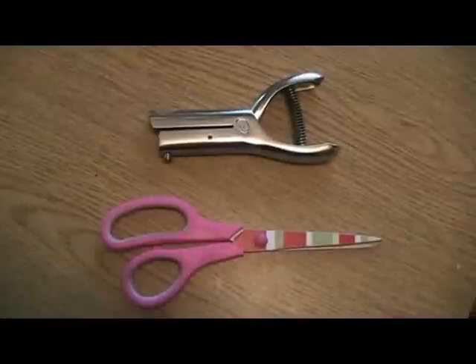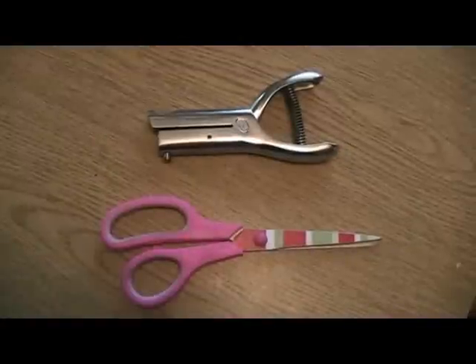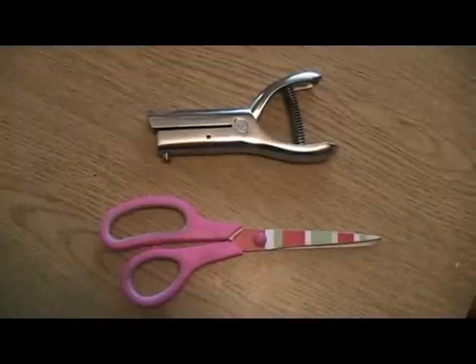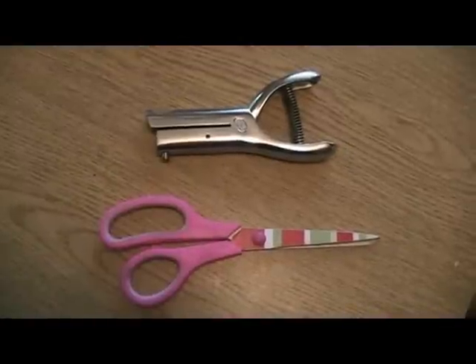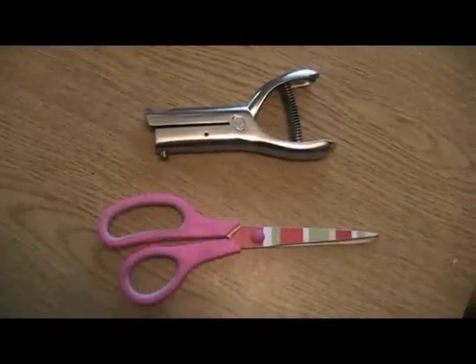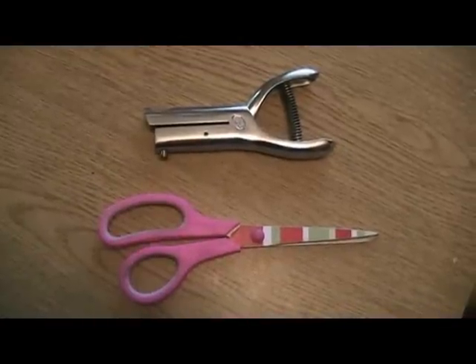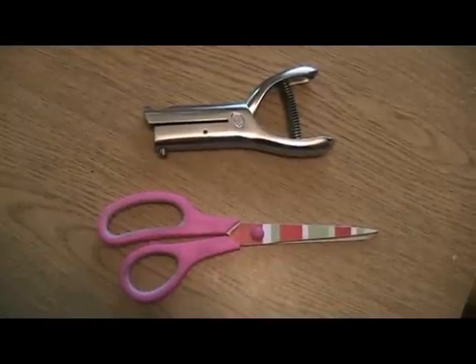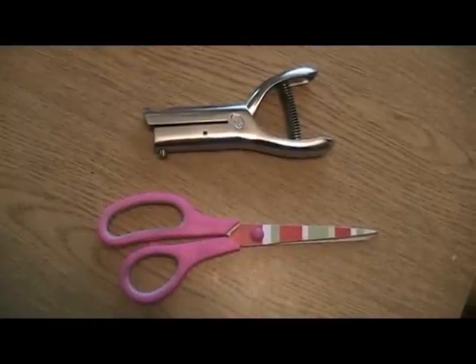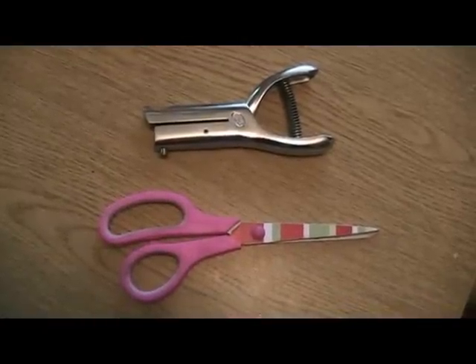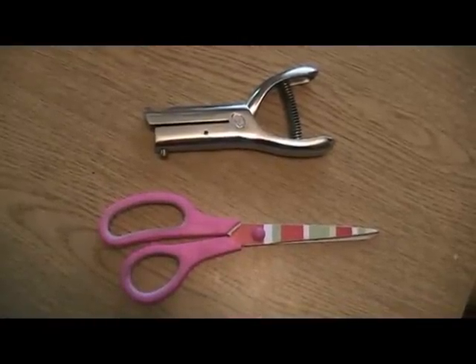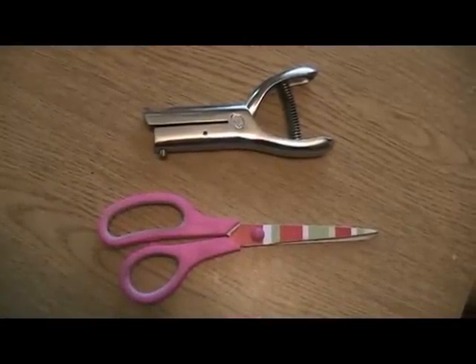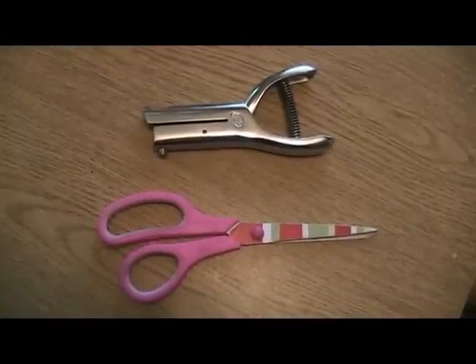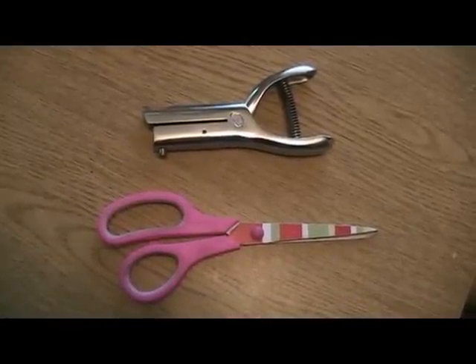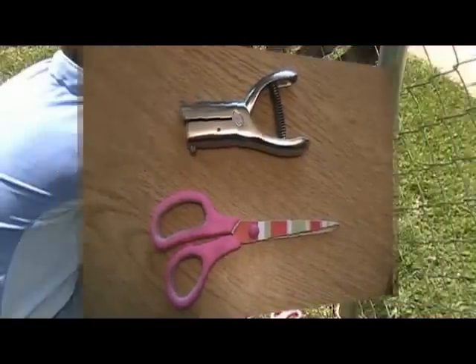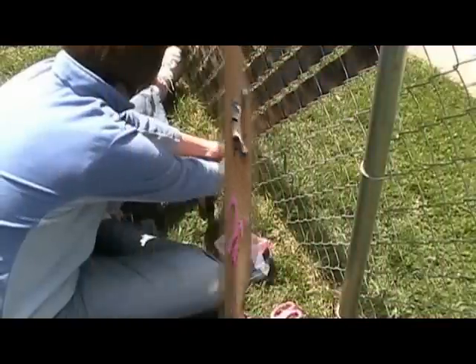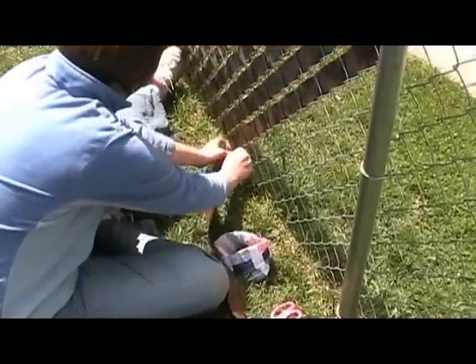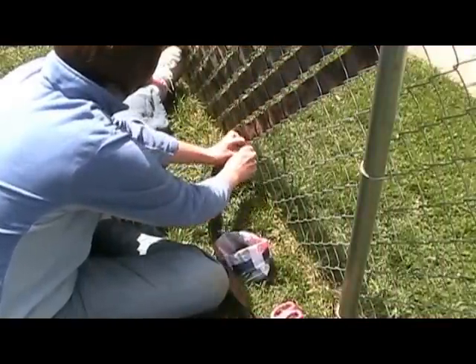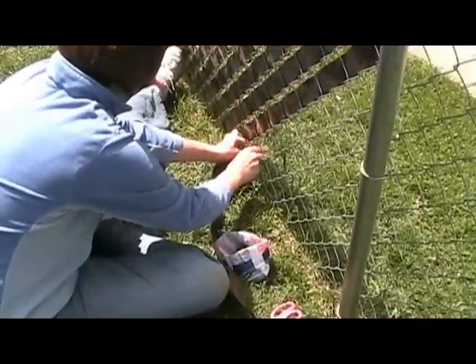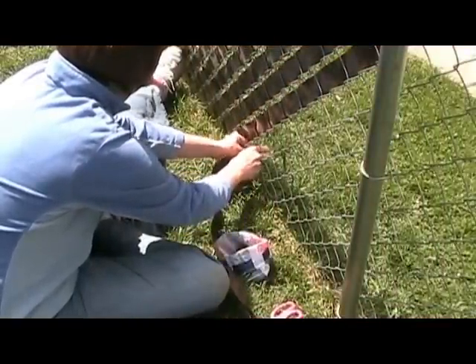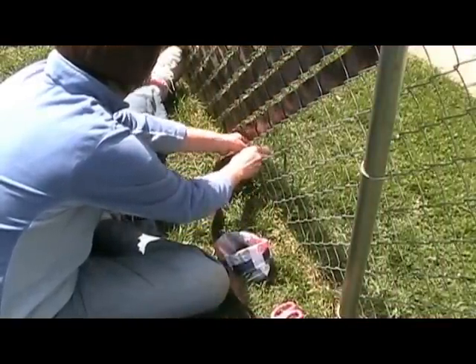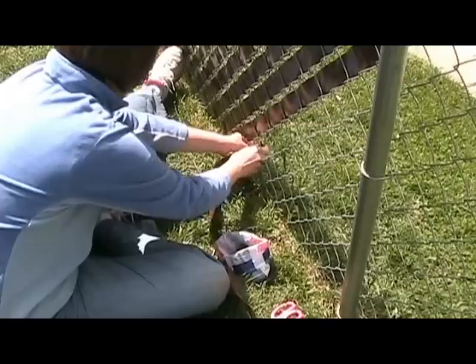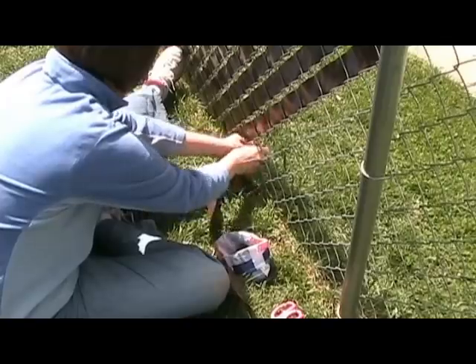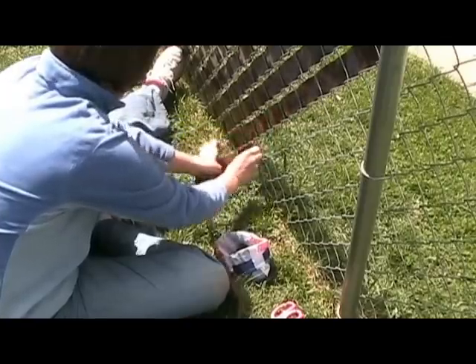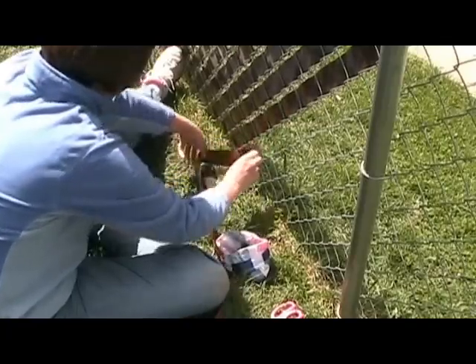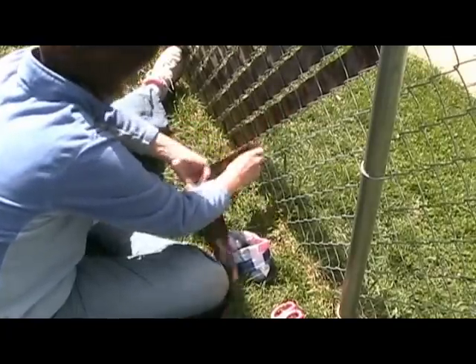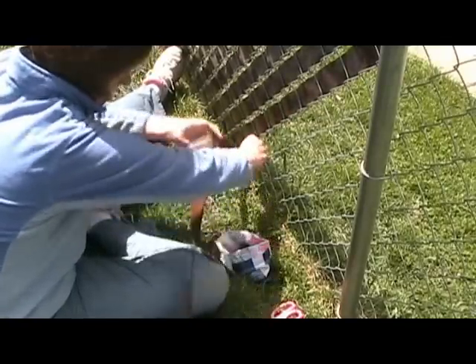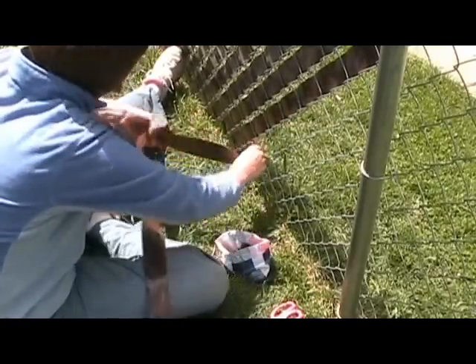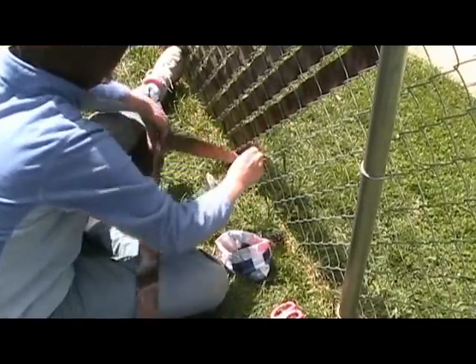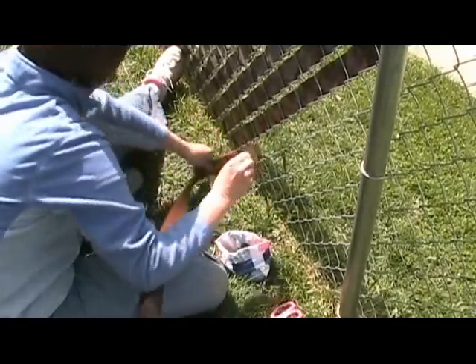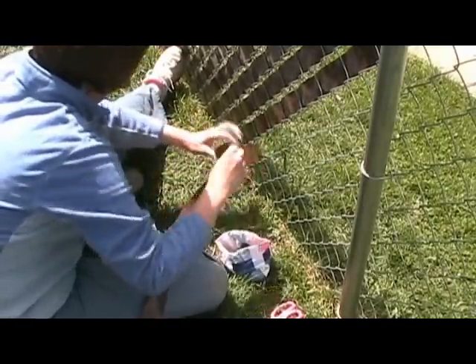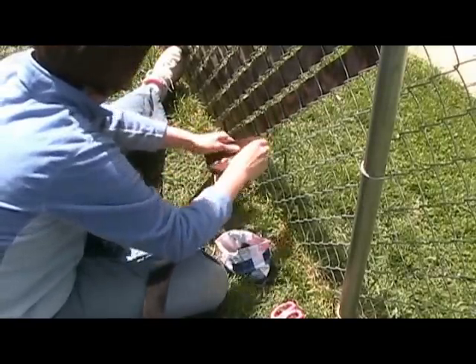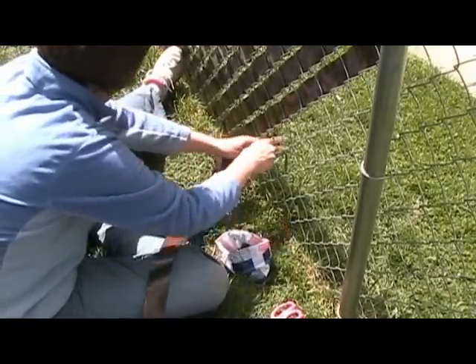The only tools you'll need are a pair of scissors and a hole punch. To weave the product into the fence, you'll want to start at the bottom, then weave it in and out through the fence until you reach the top.